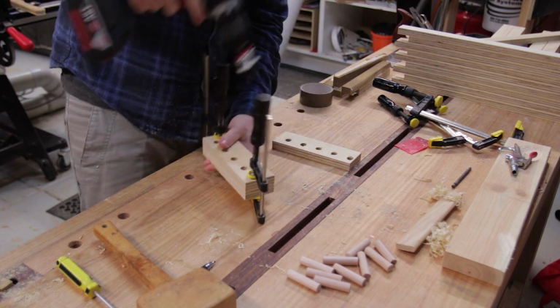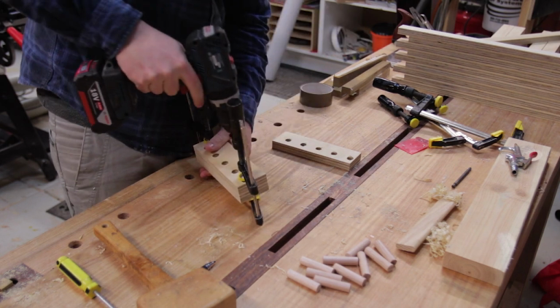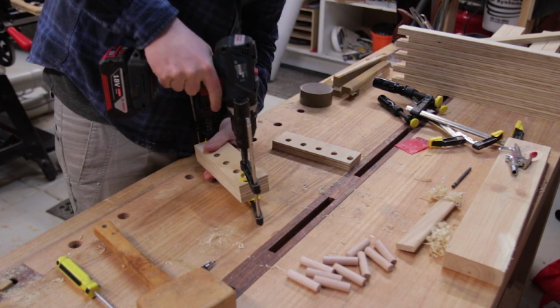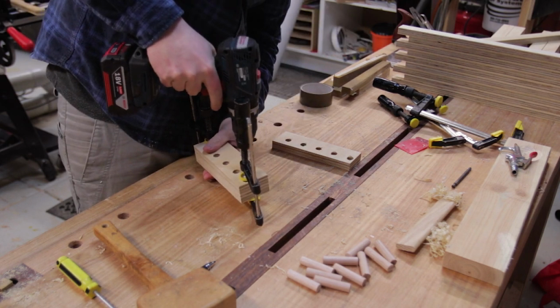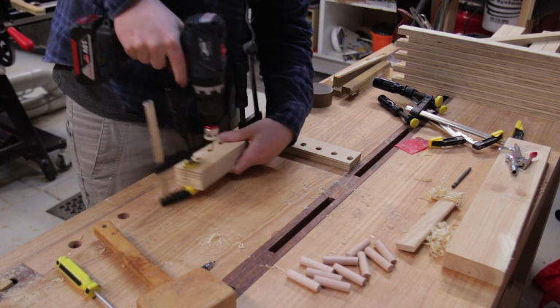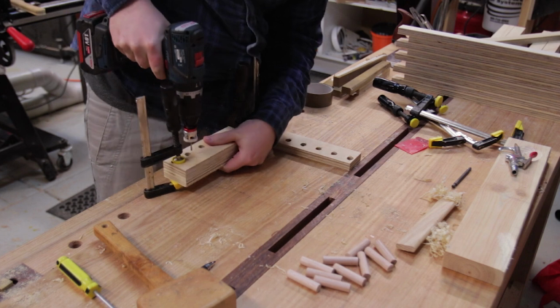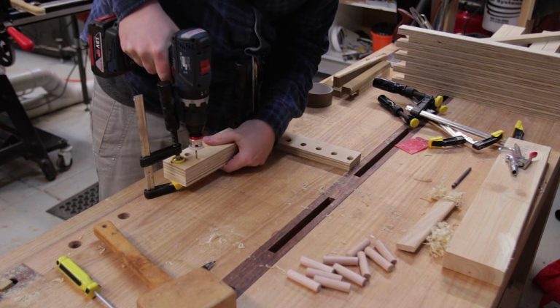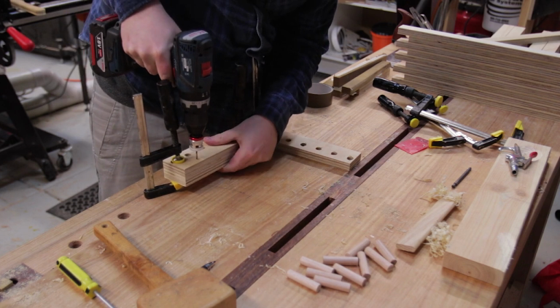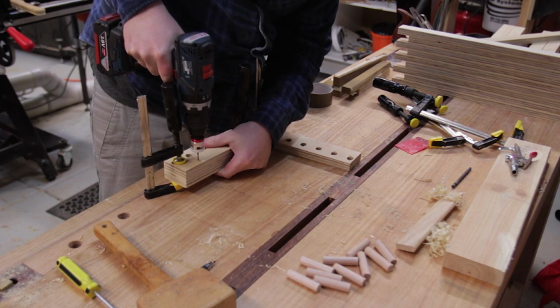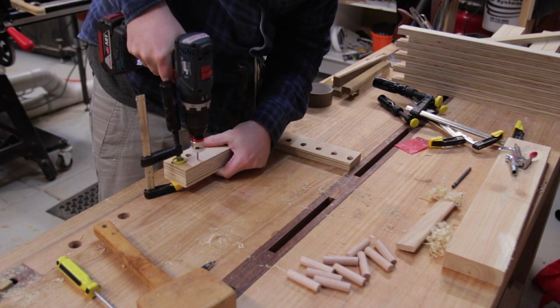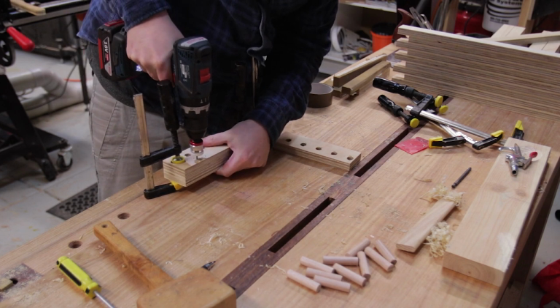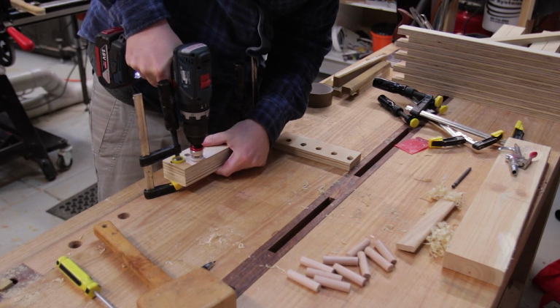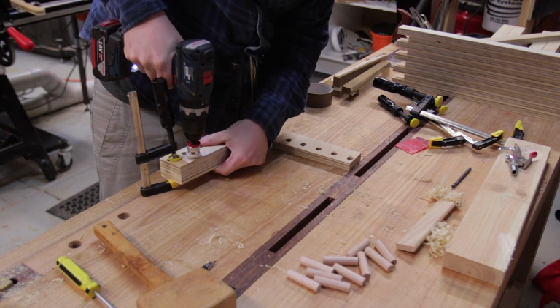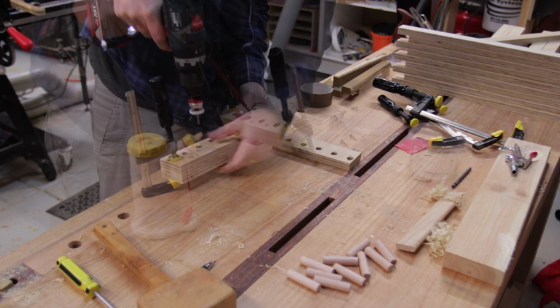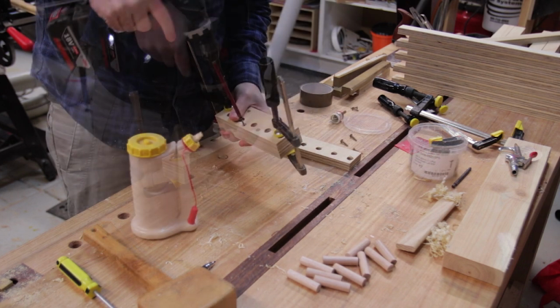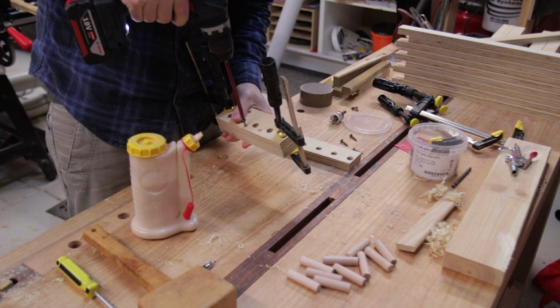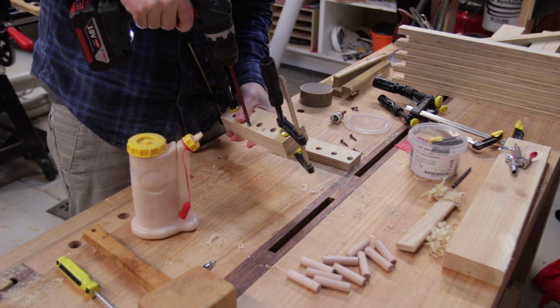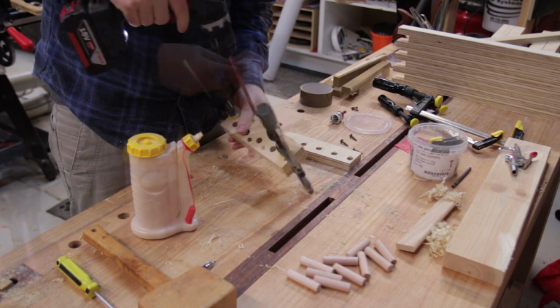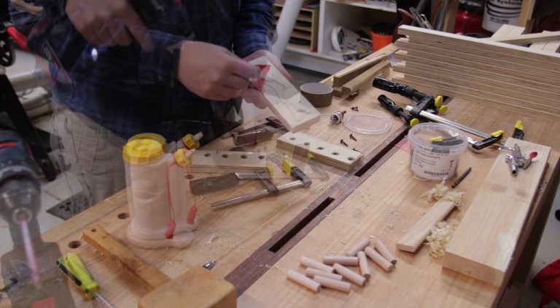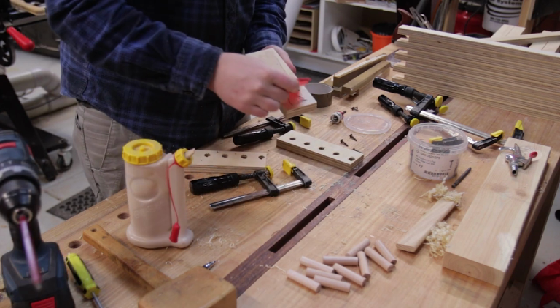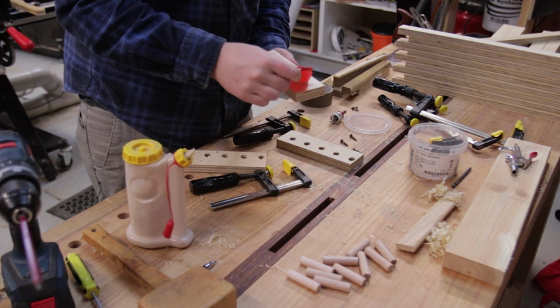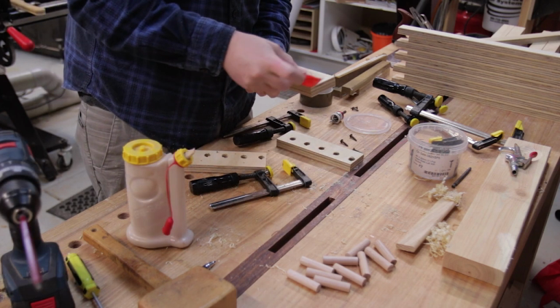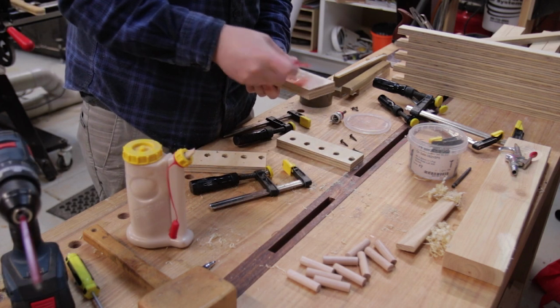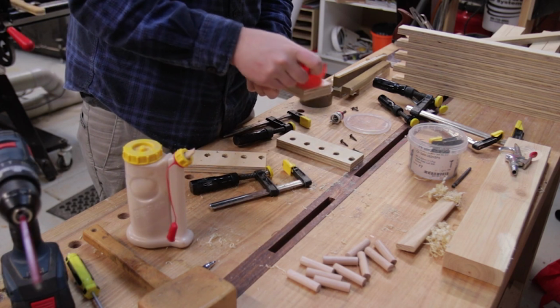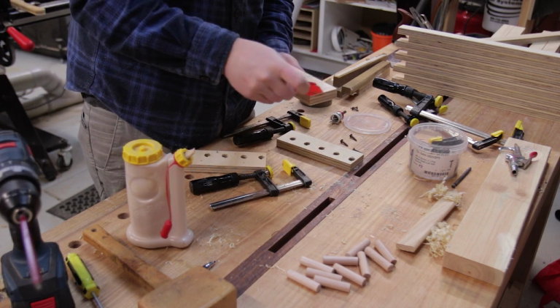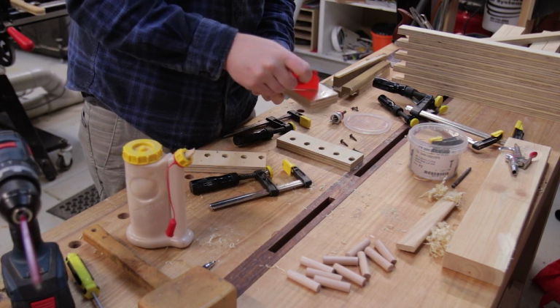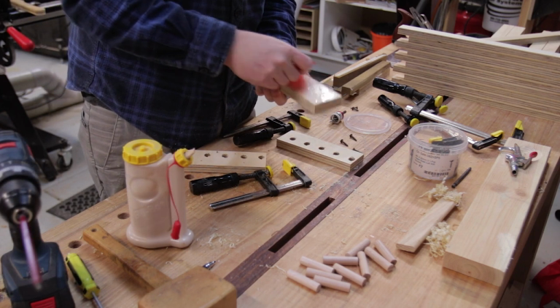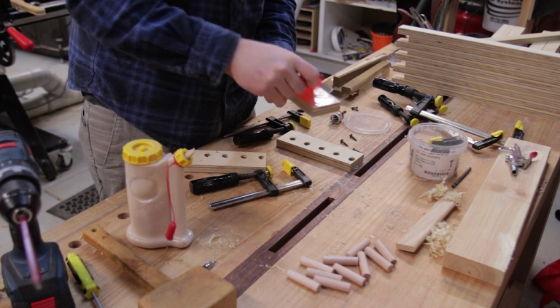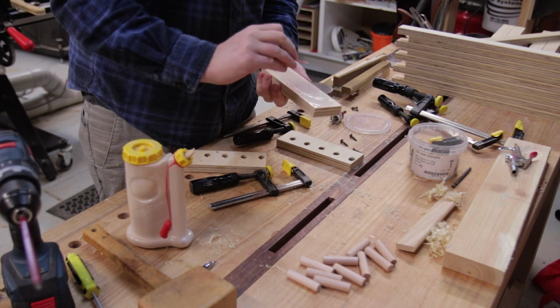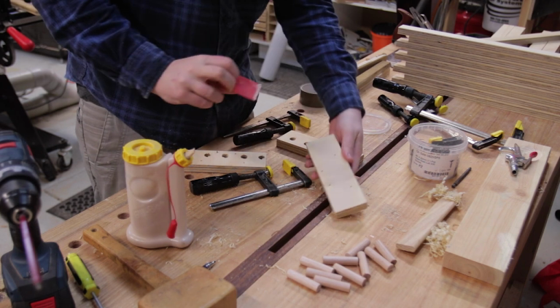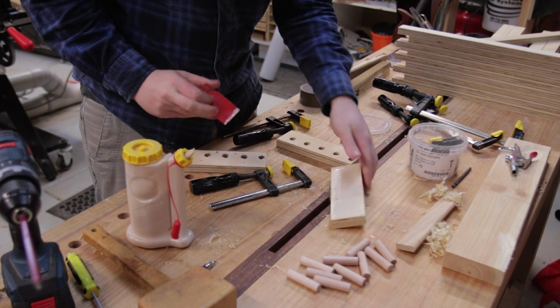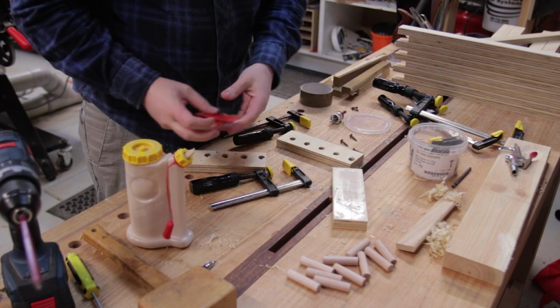I could then secure a backing piece to the jig, so that when the dowels are inserted all I have to do is make sure they bottom out to get the alignment perfect — I don't have to measure each one. Because the dowels are smaller than the thickness of the plywood fingers, I don't have to worry about squeeze-out causing any inaccuracies.